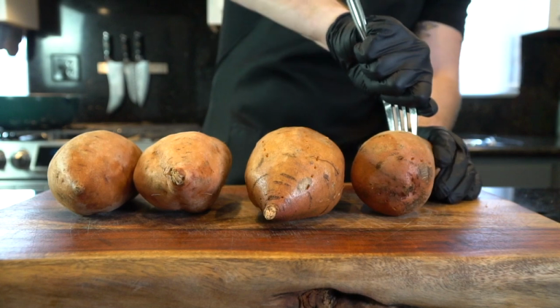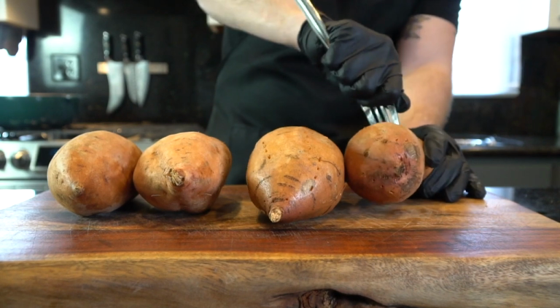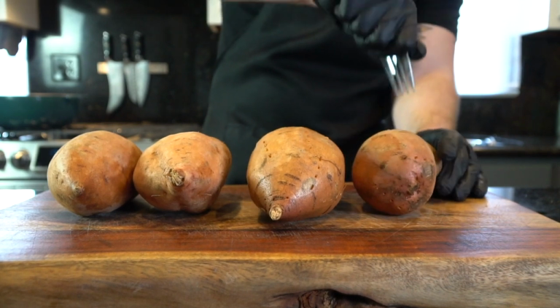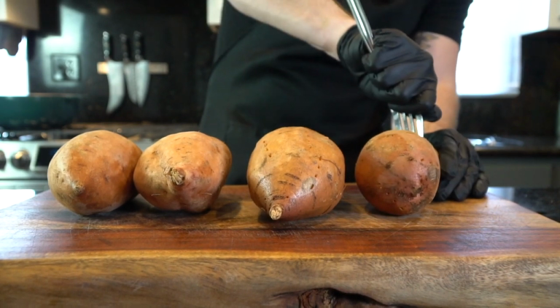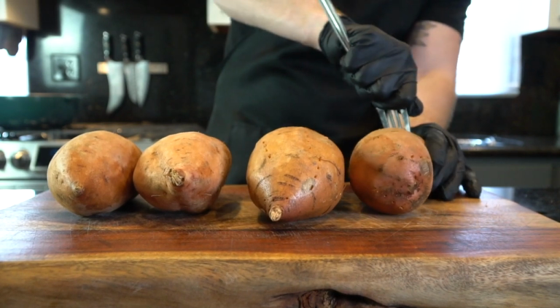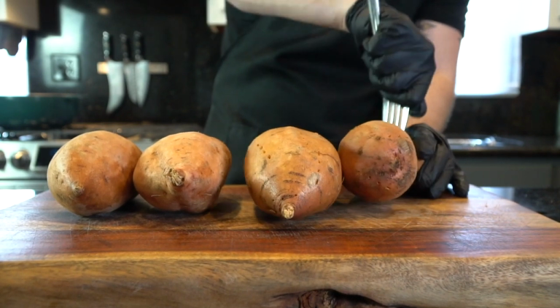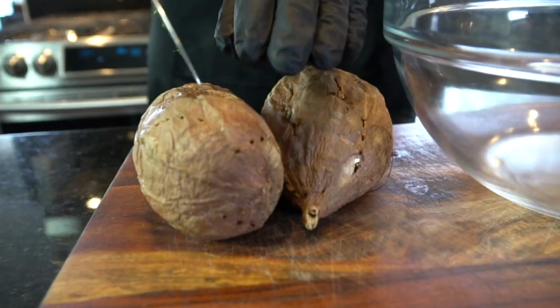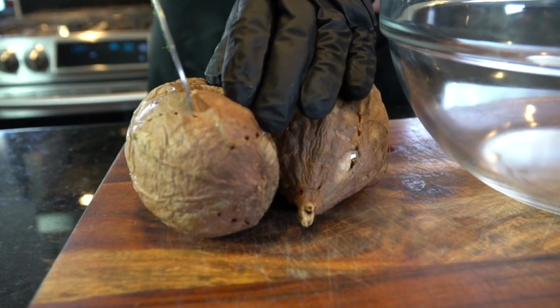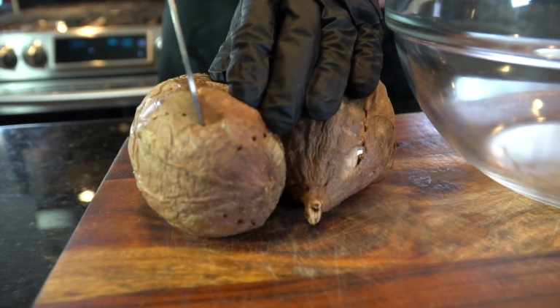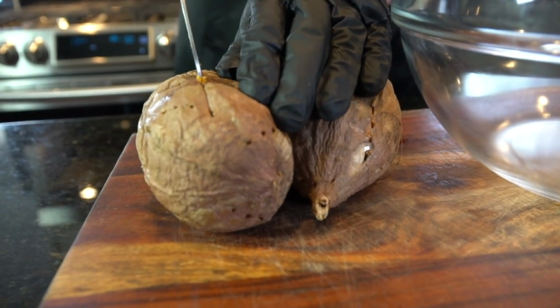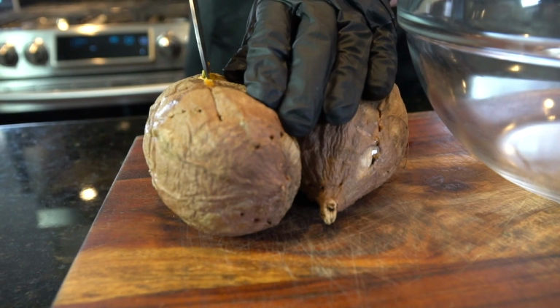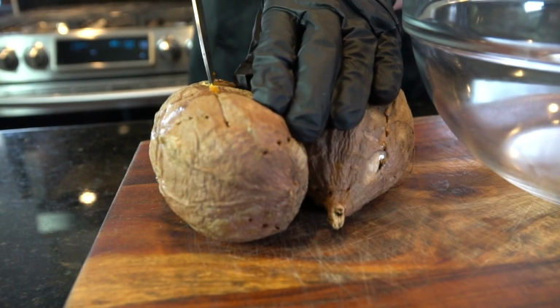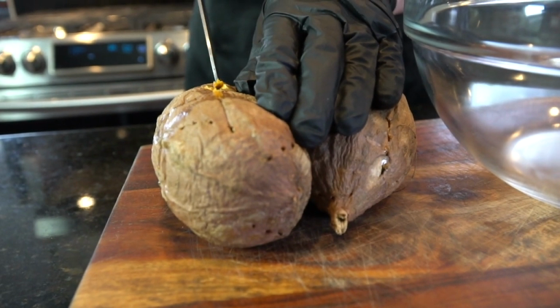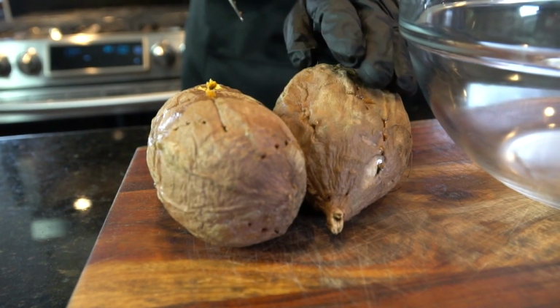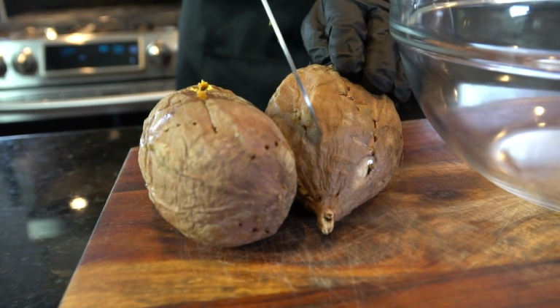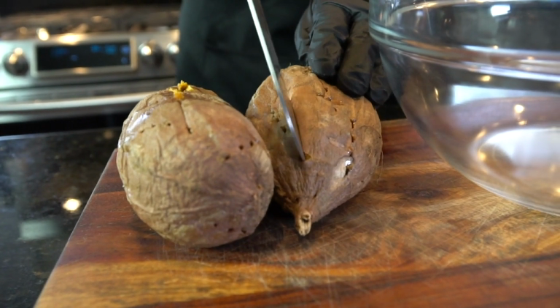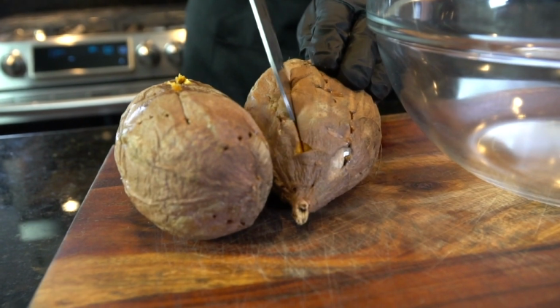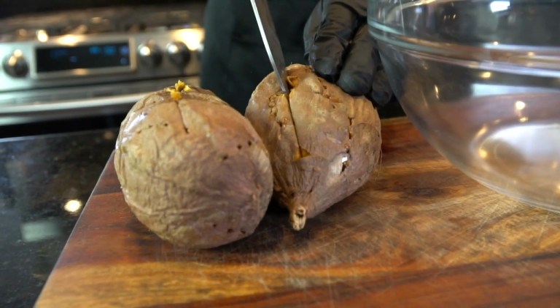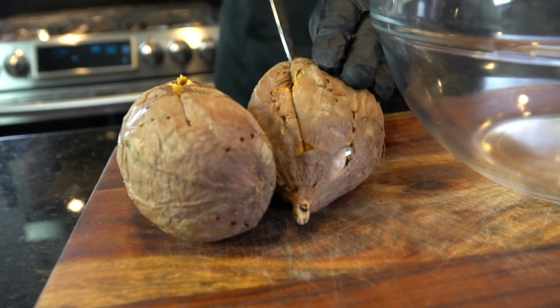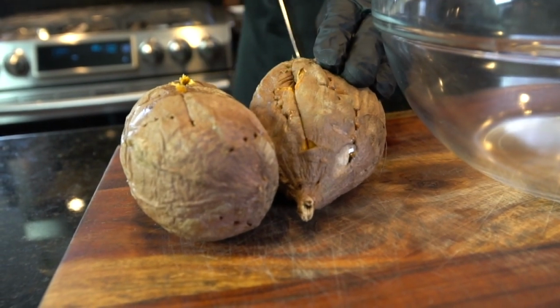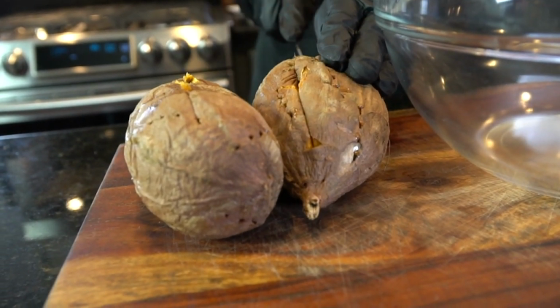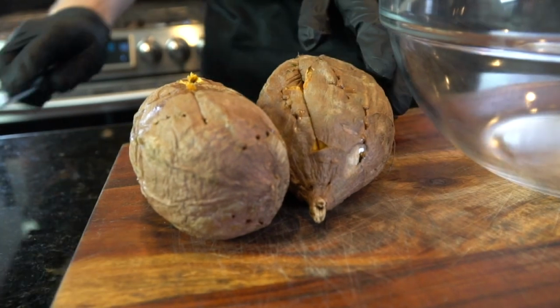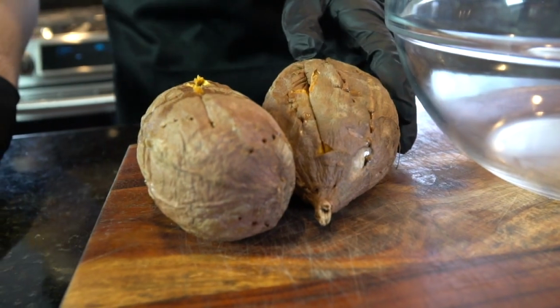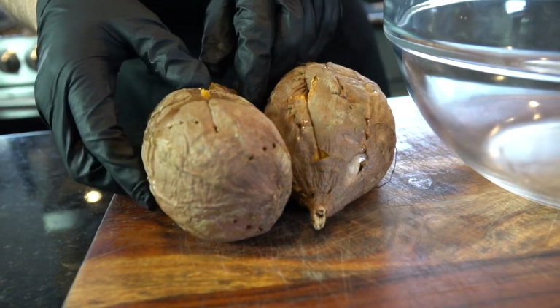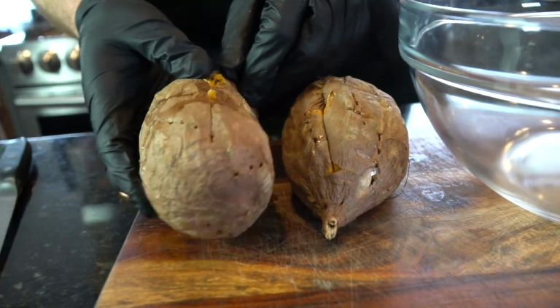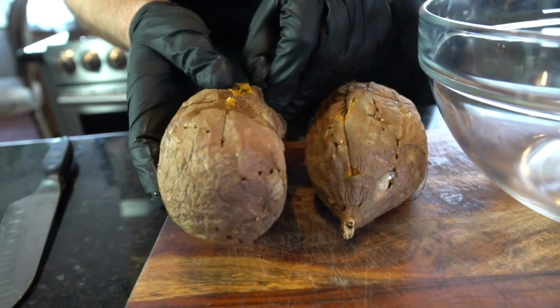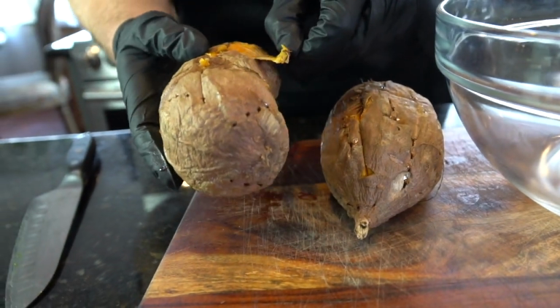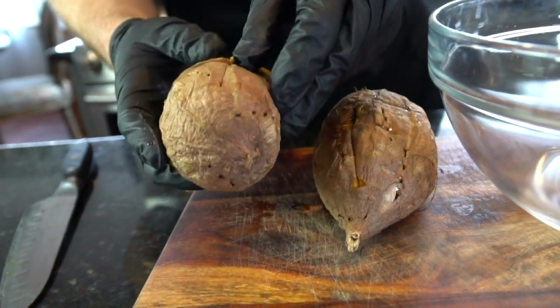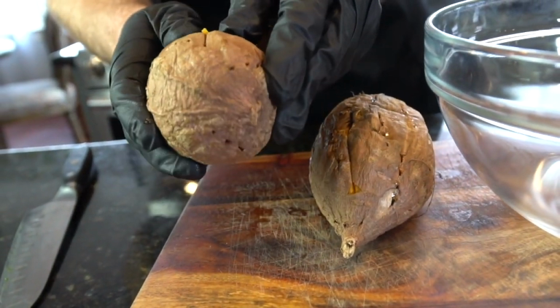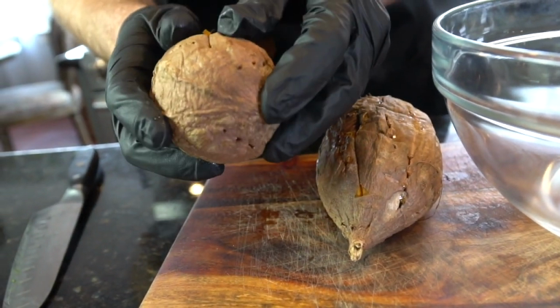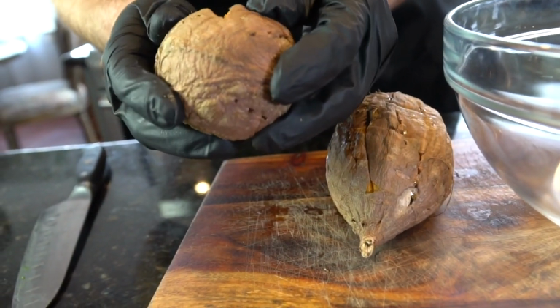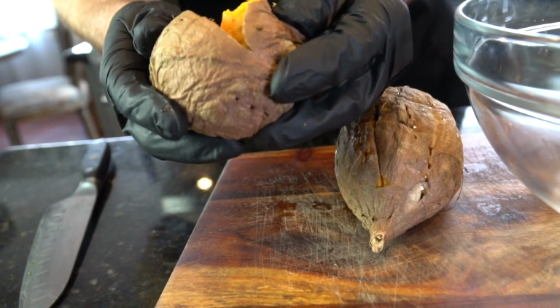You can also speed this up by using the microwave. I do not recommend boiling them, though, because when you boil sweet potatoes you lose a lot of the natural sugar and flavor. We don't want to lose any flavor for this recipe. Once they're nice and tender, slice them in half.